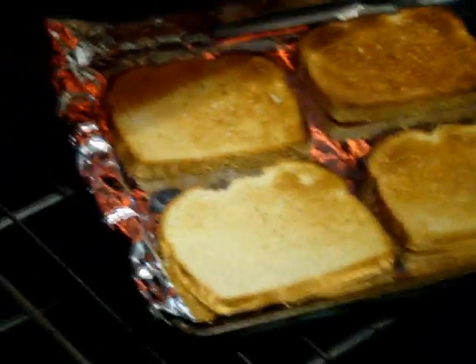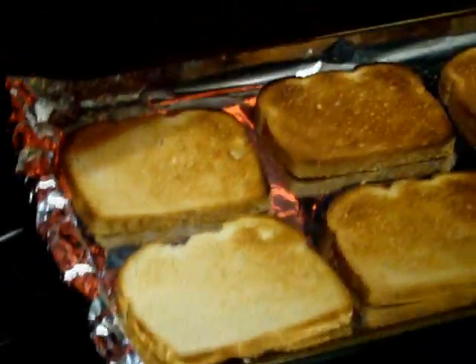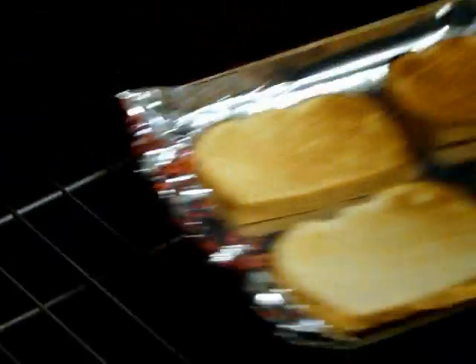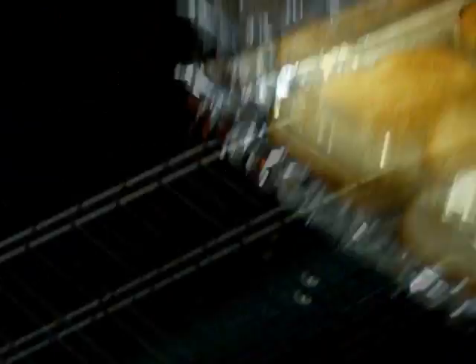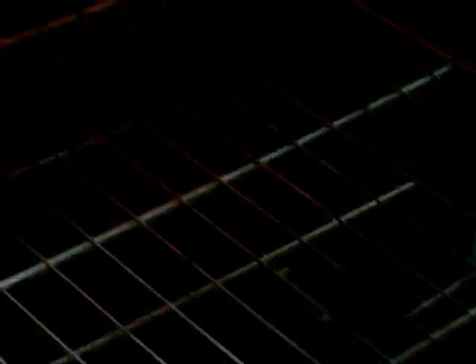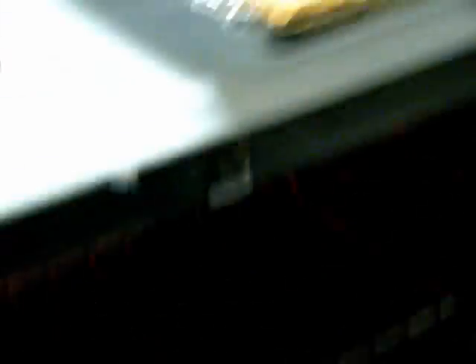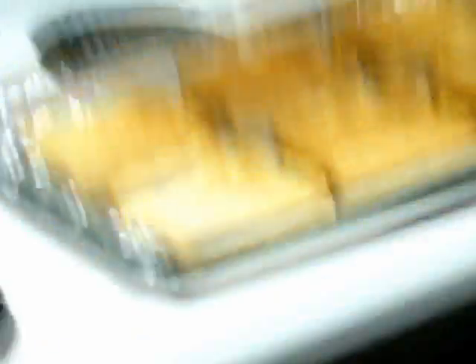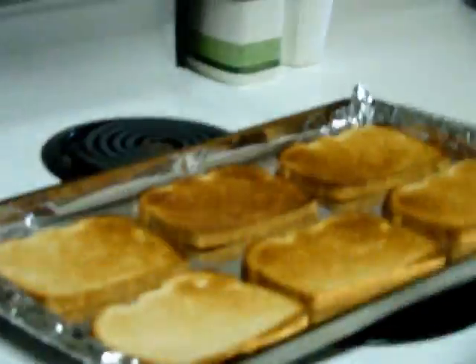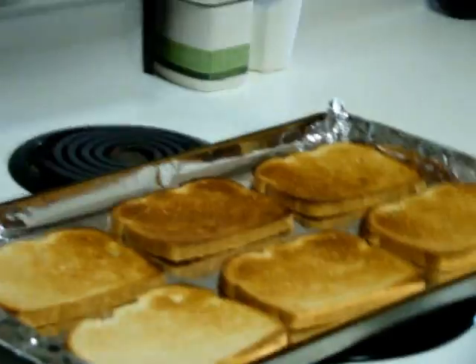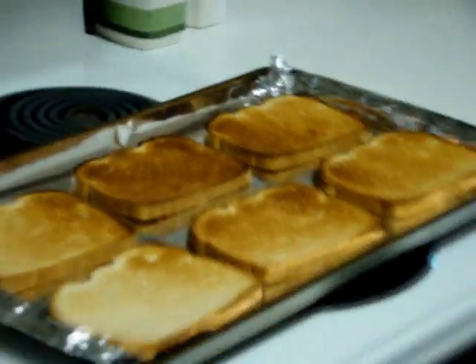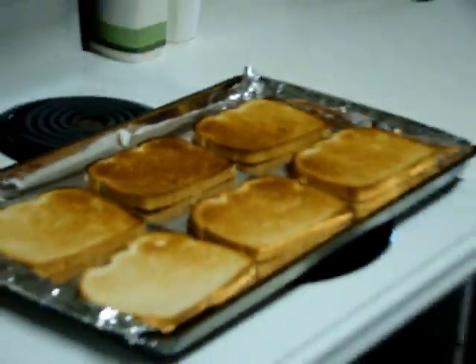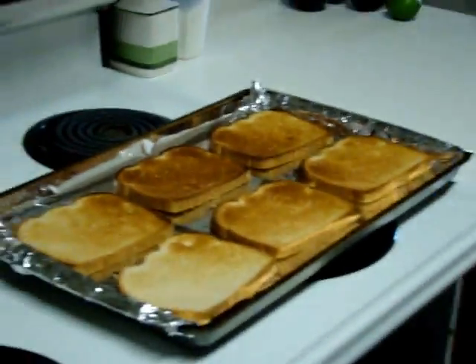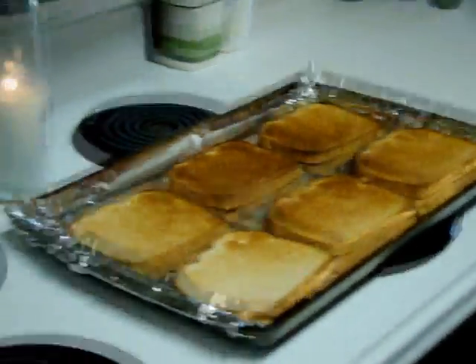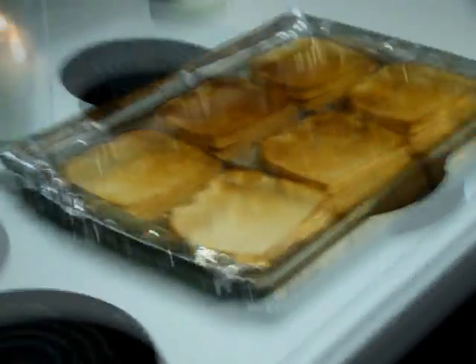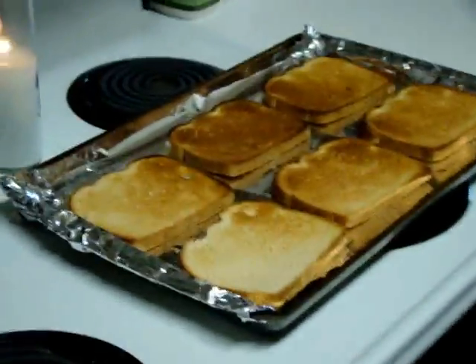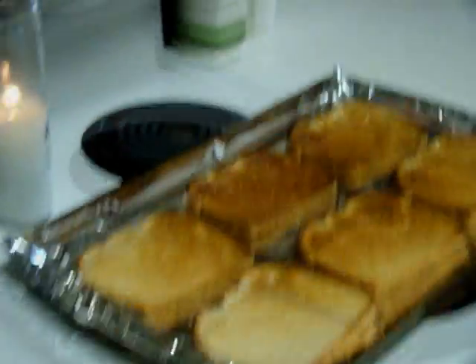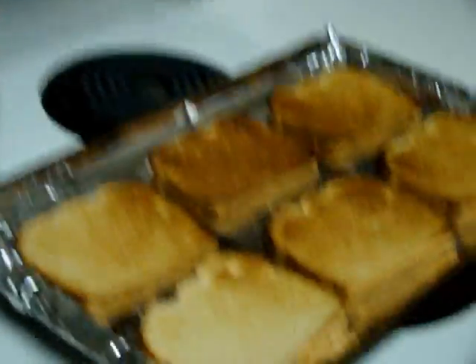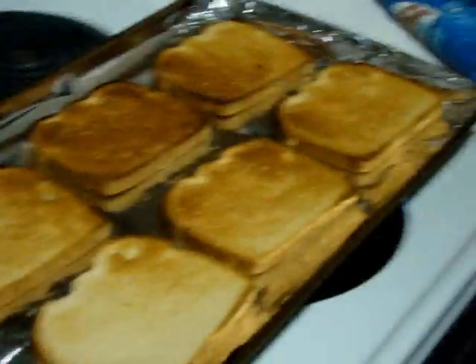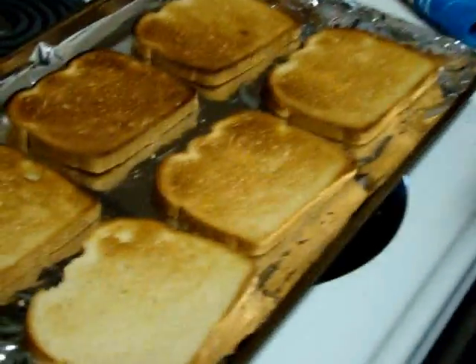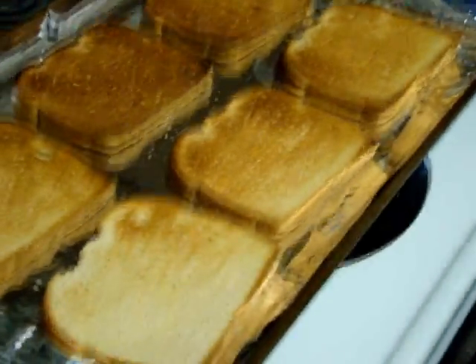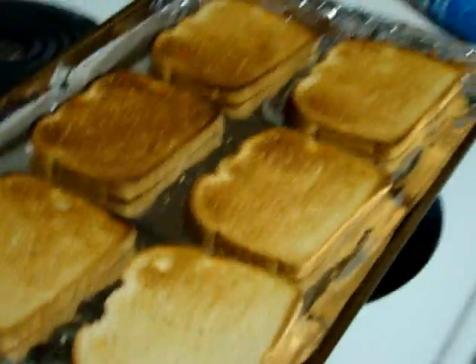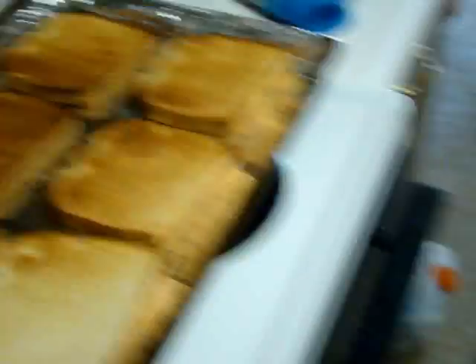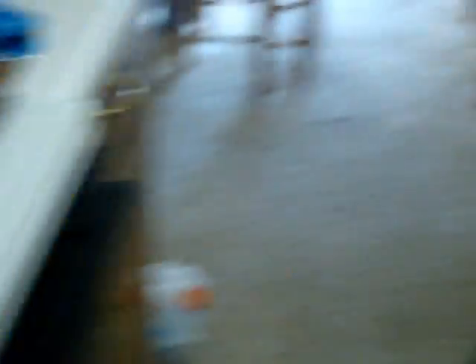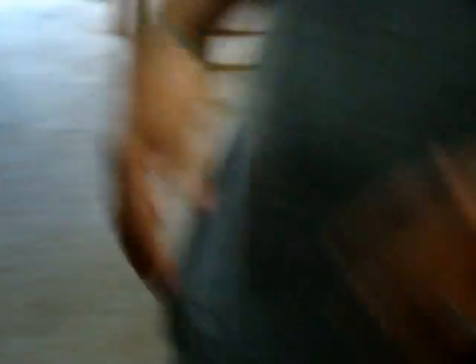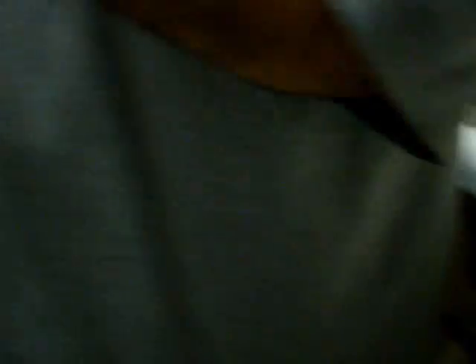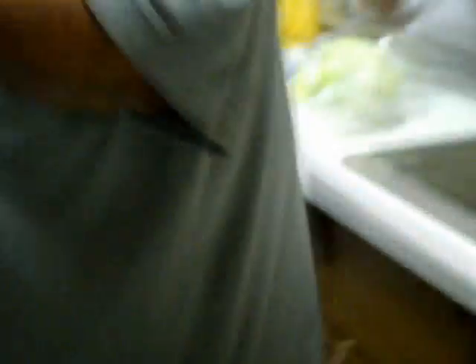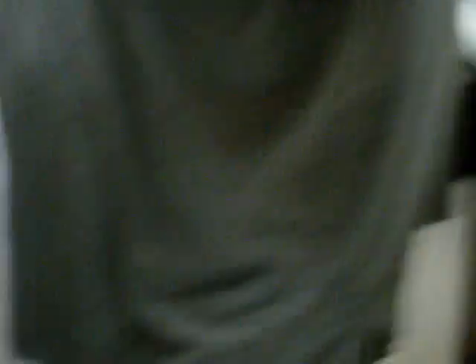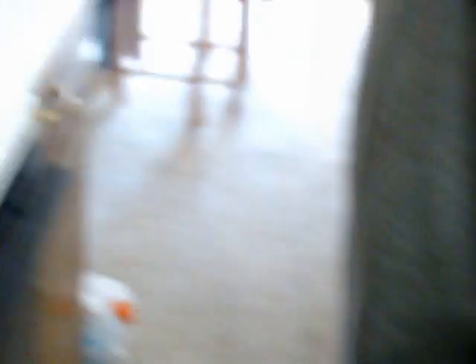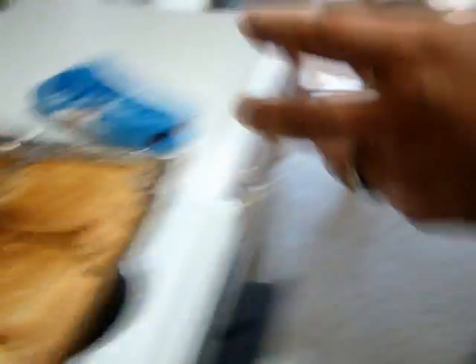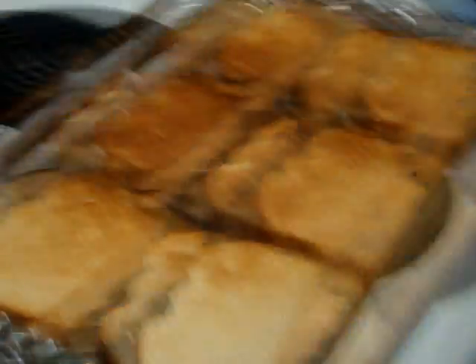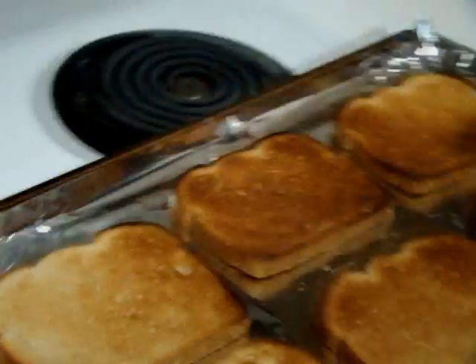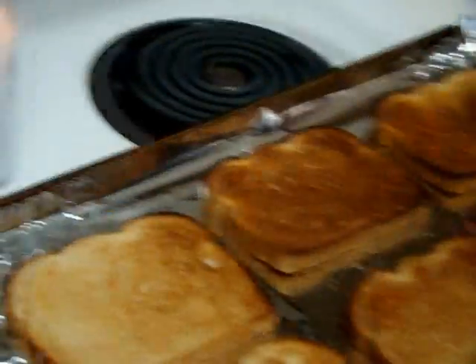Good enough. Nice and golden brown. You guys can toast it as much as you want.